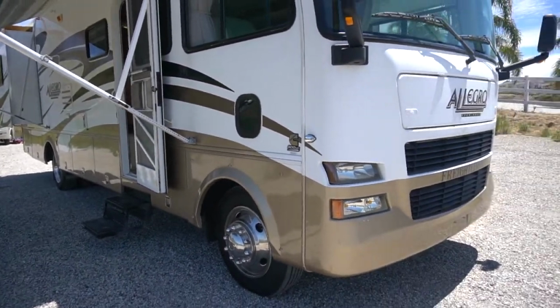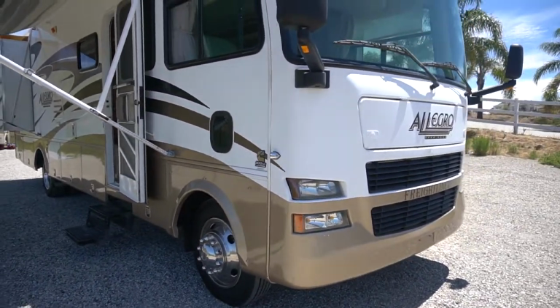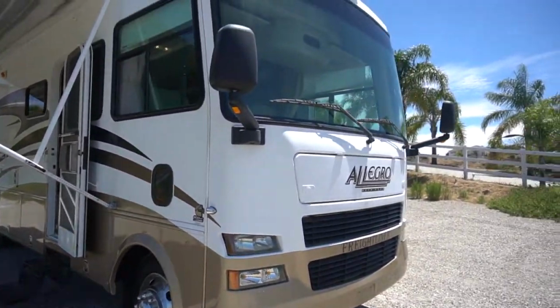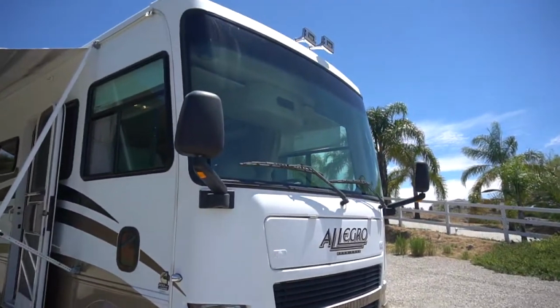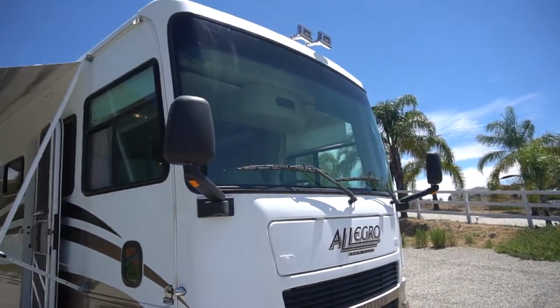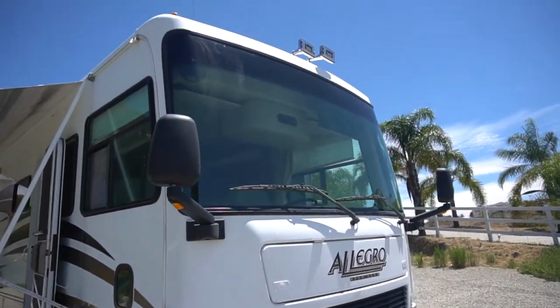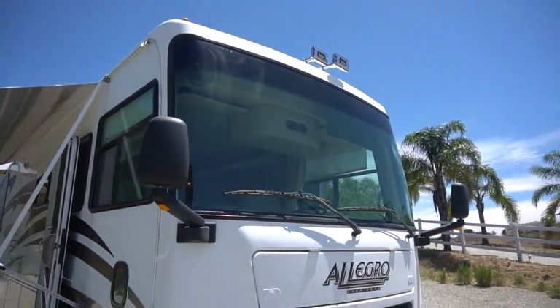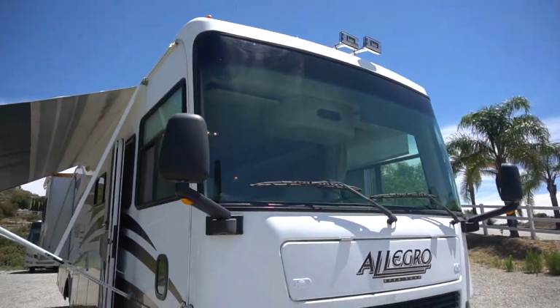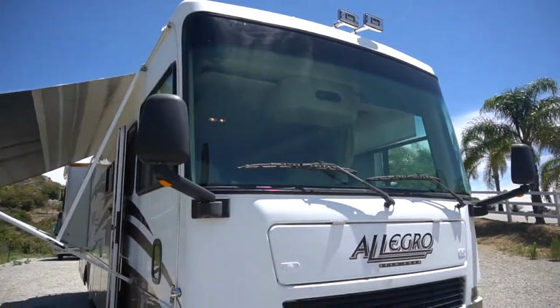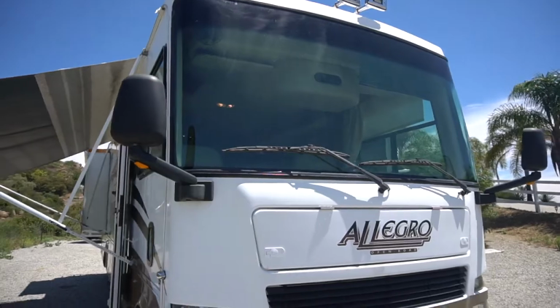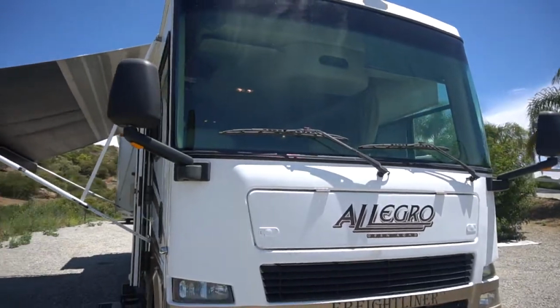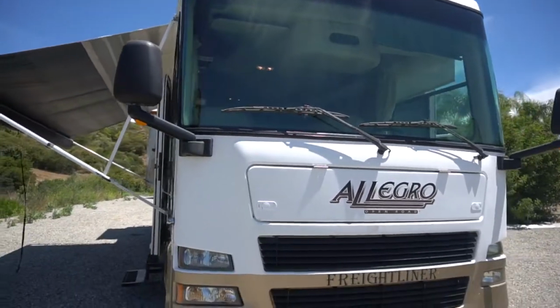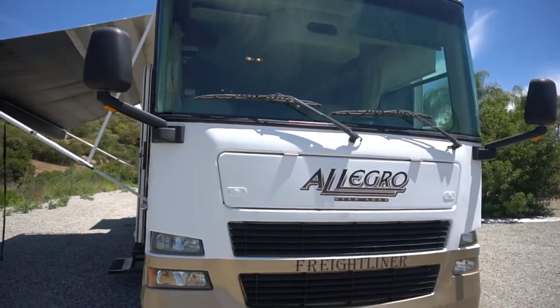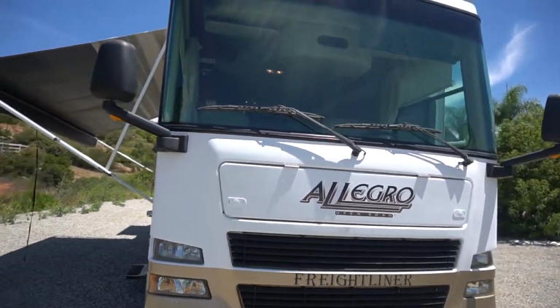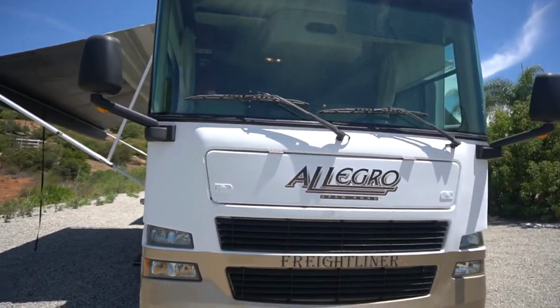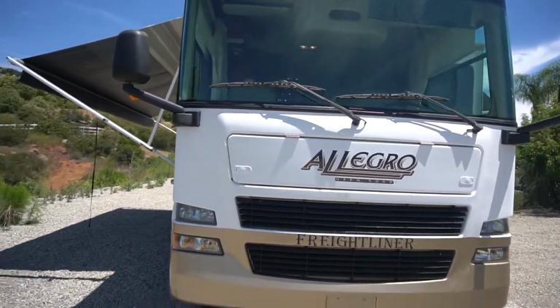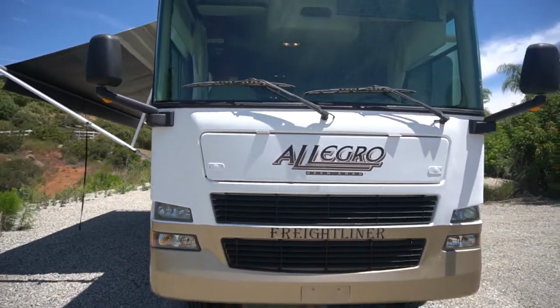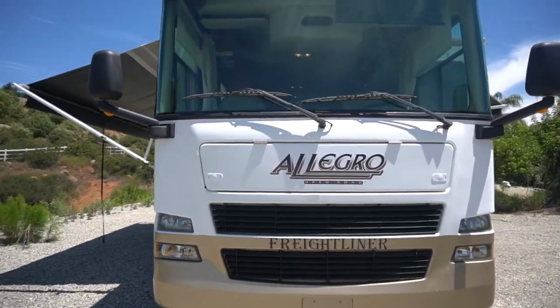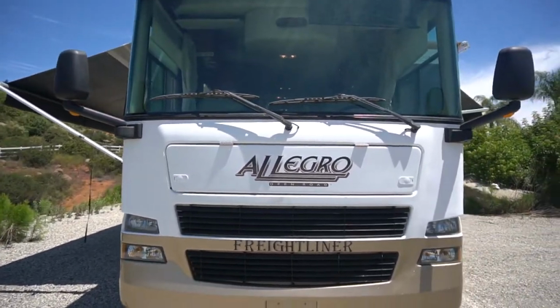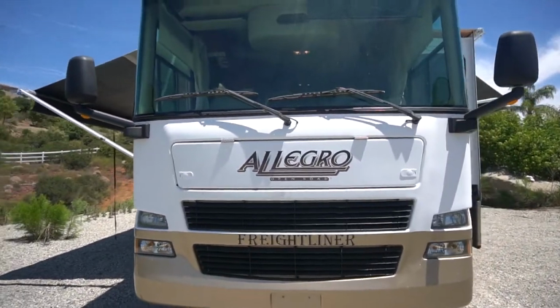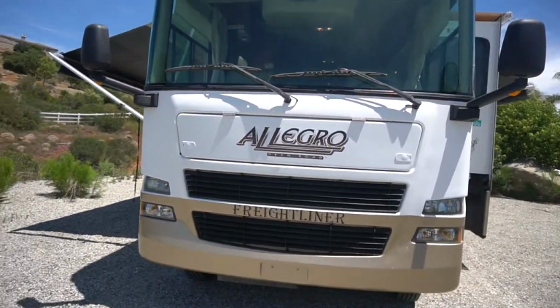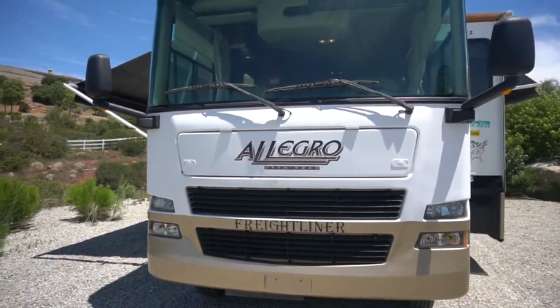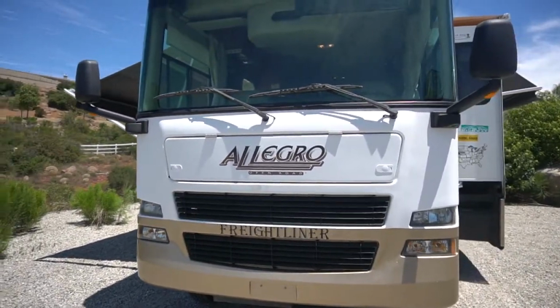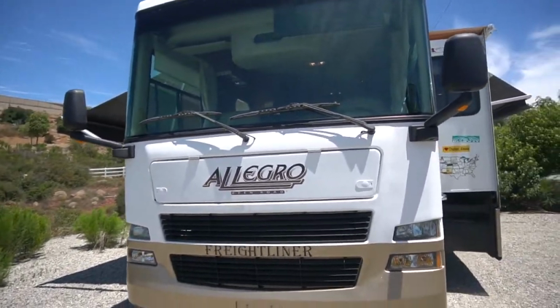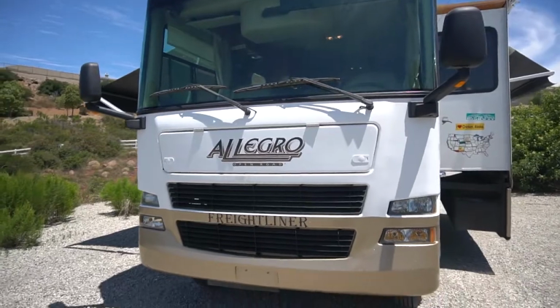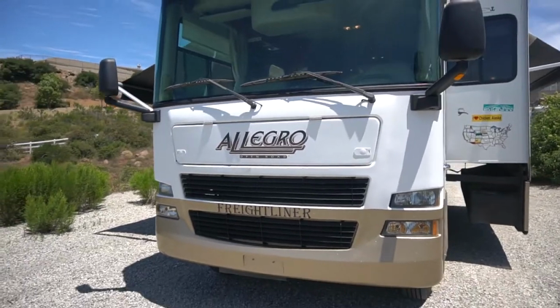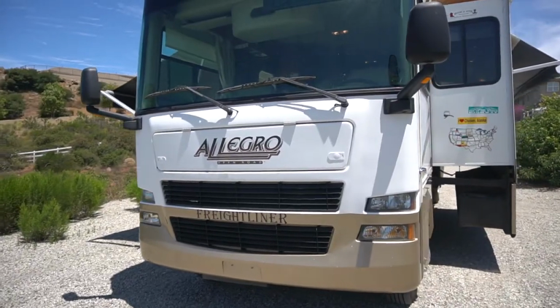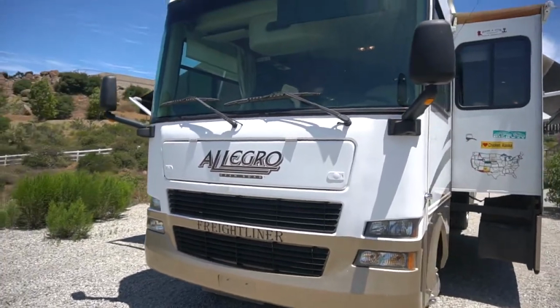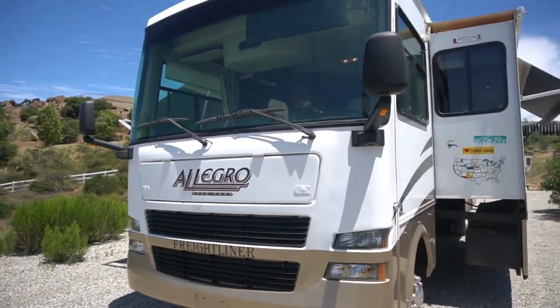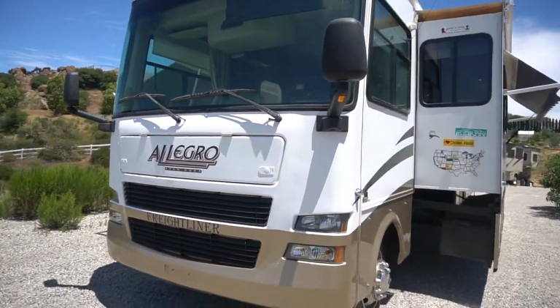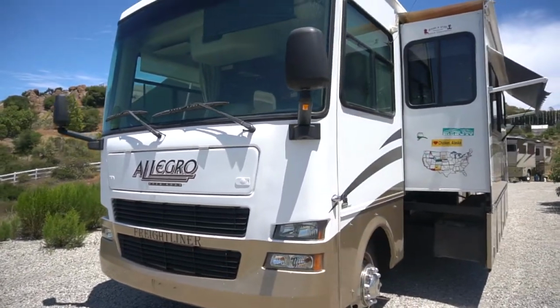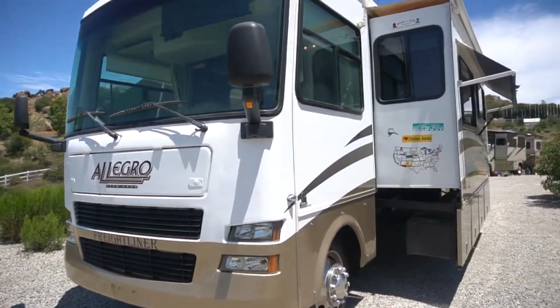It does have an air horn, two ACs. It also has a satellite dish and two solar panels. Let's take a look all the way around before we go inside.